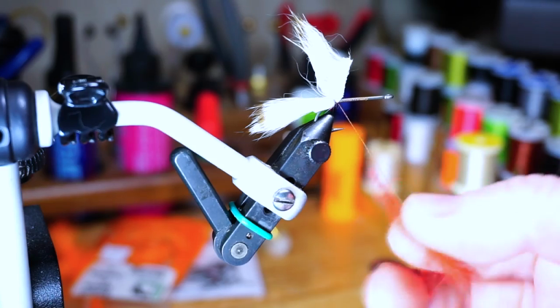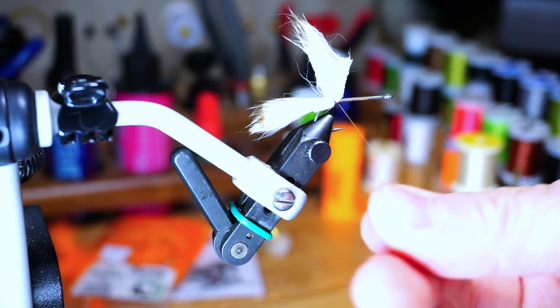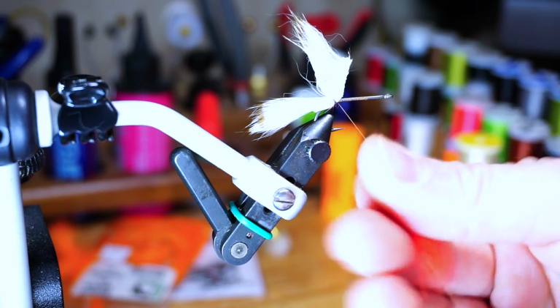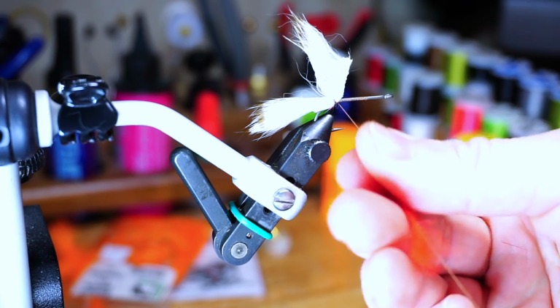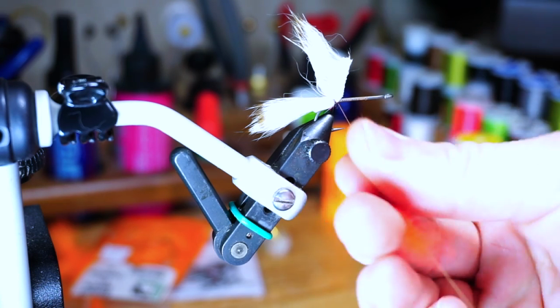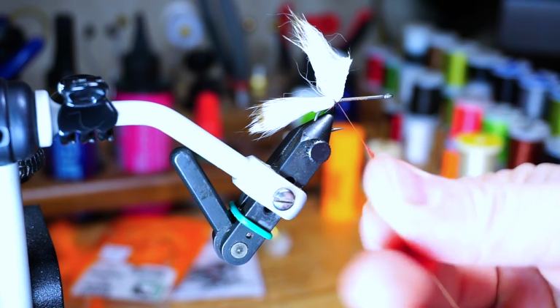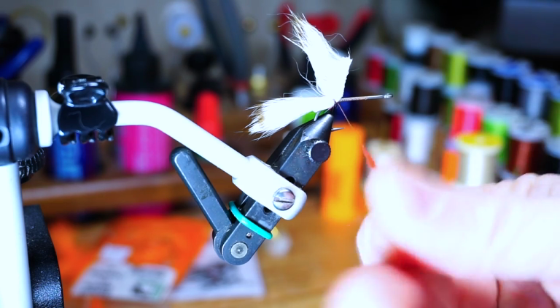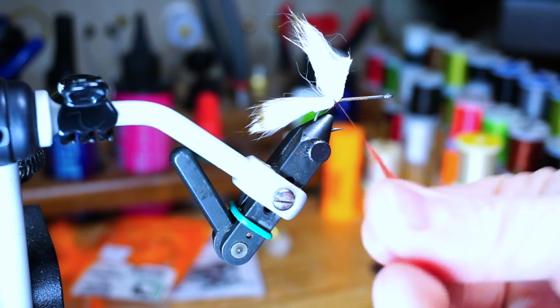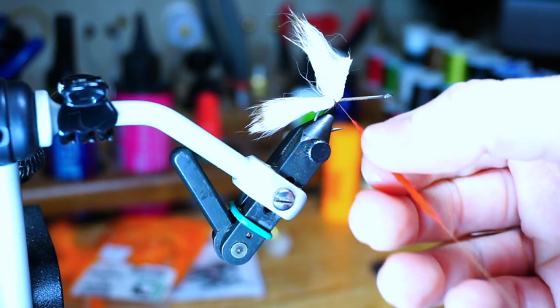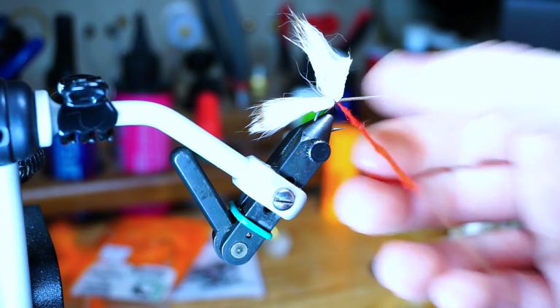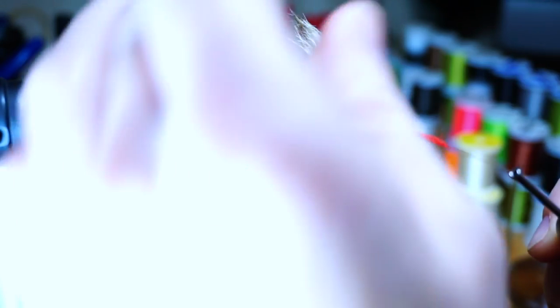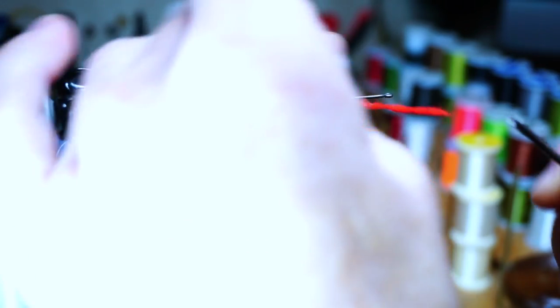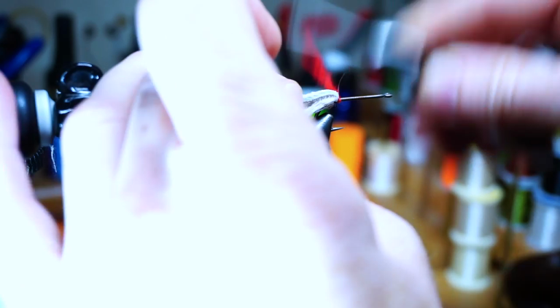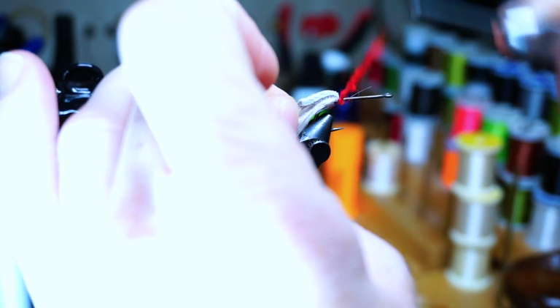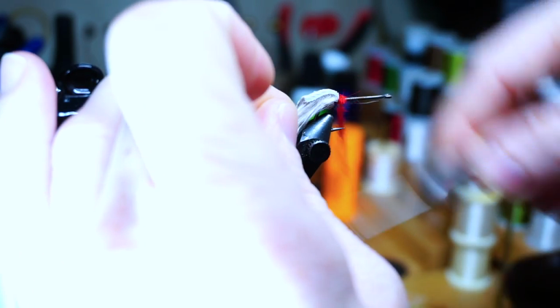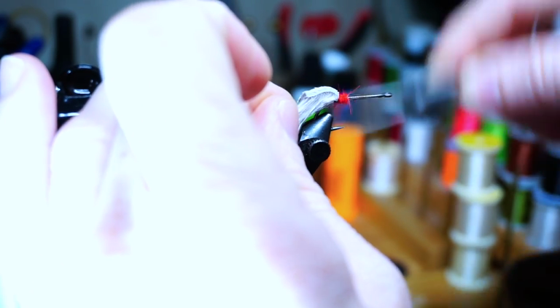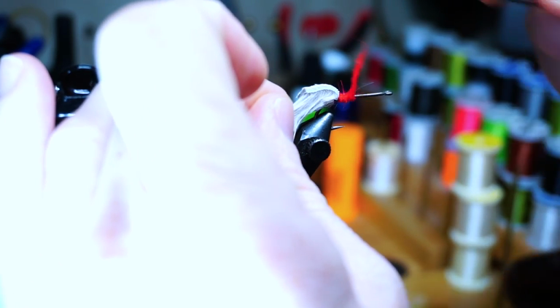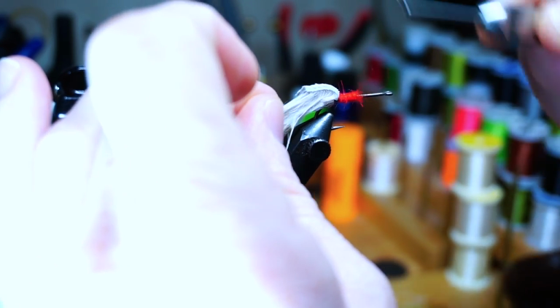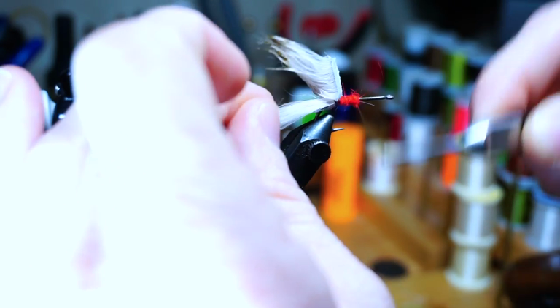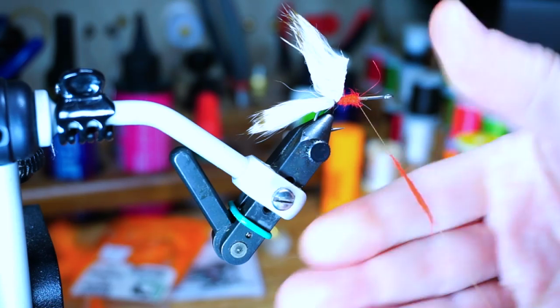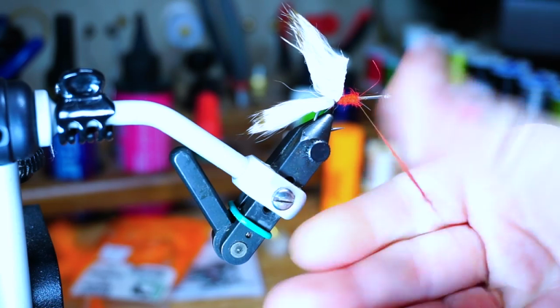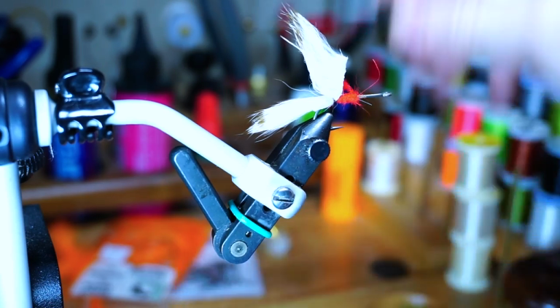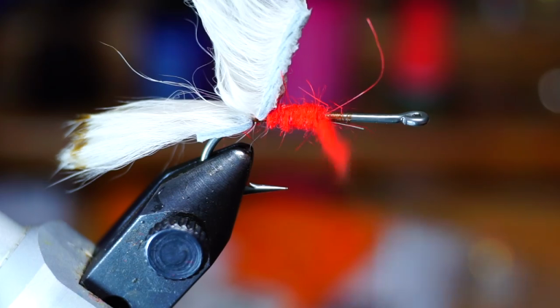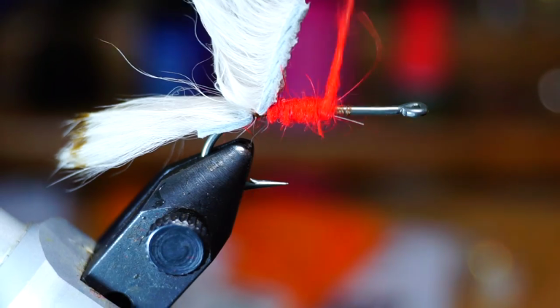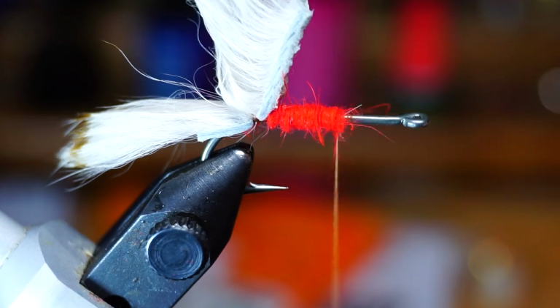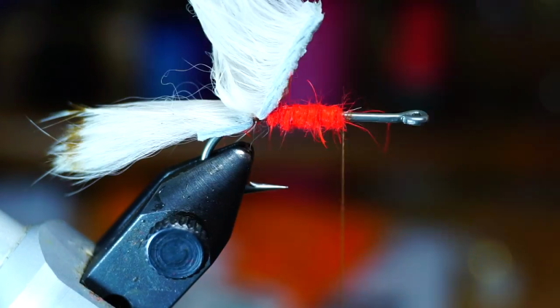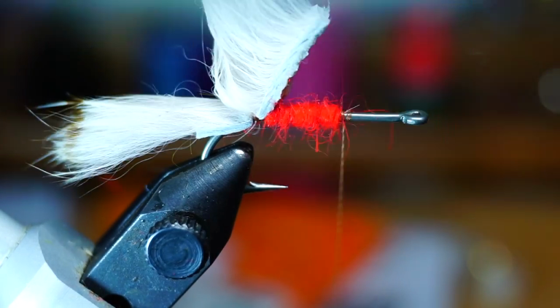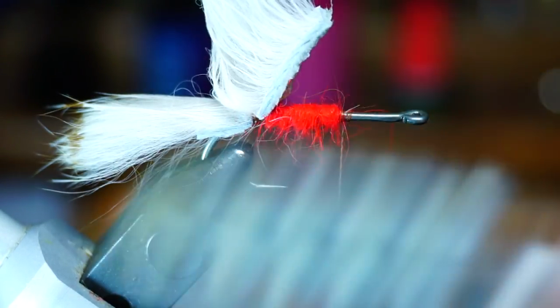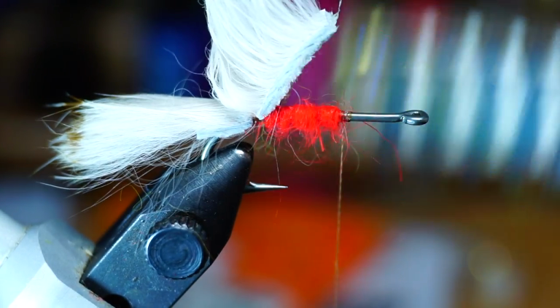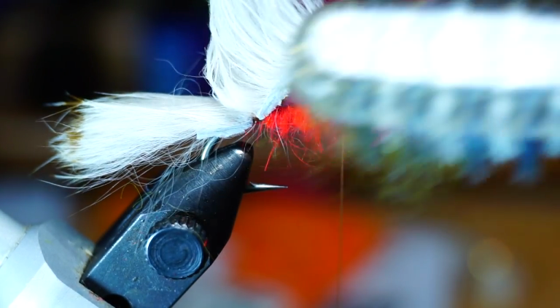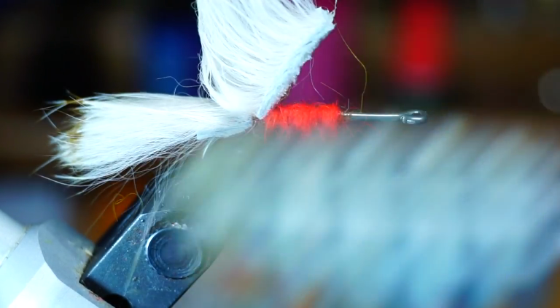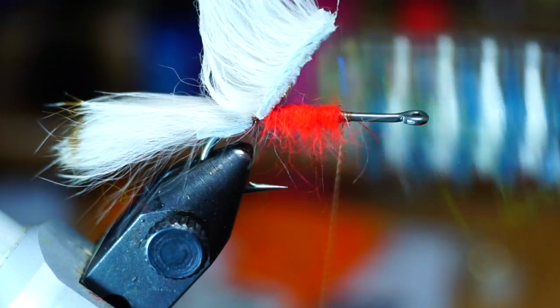Now for more dubbing — this time we want quite a bit more. Dub this onto your thread and start covering the hook shank with it, up to about halfway up the hook shank. Go ahead and add more dubbing if you need. Then brush out this dubbing to make it looser and stick out more.